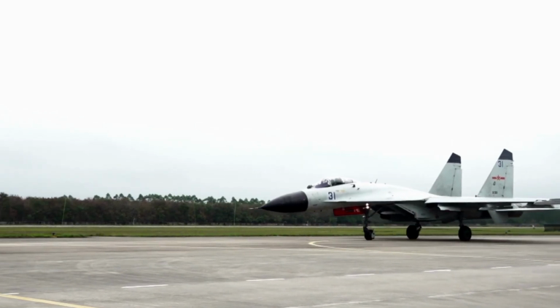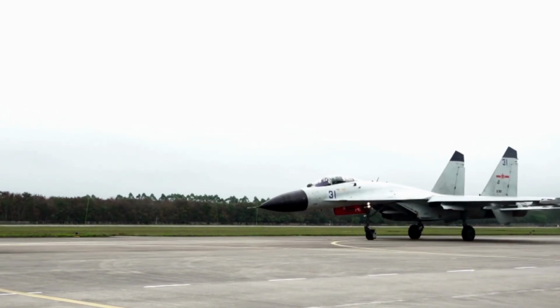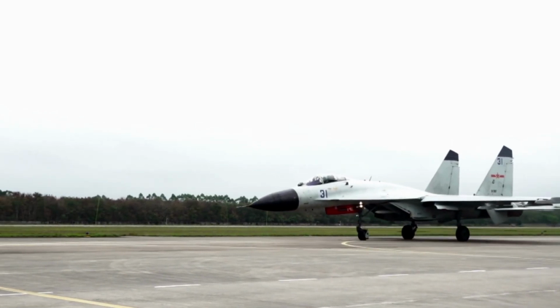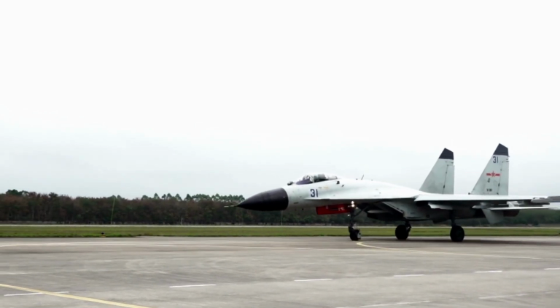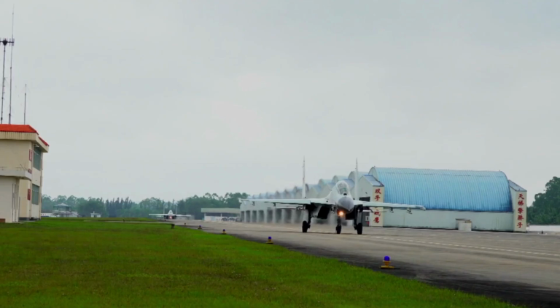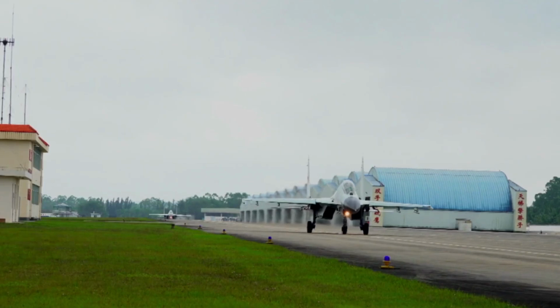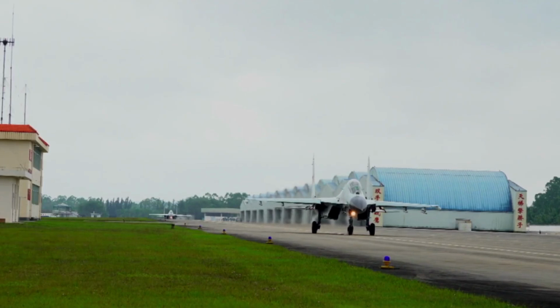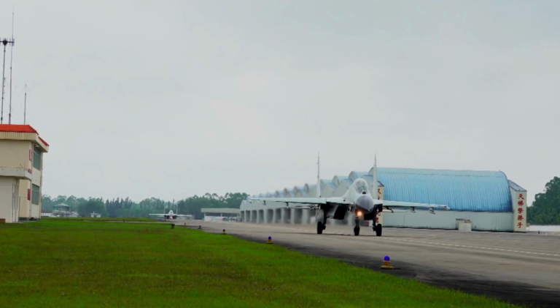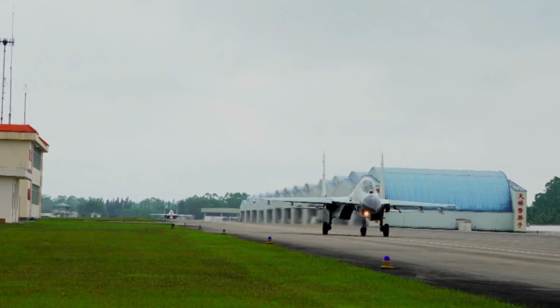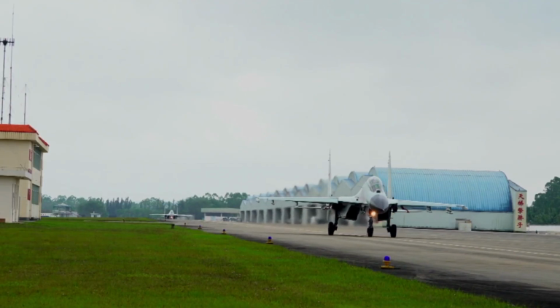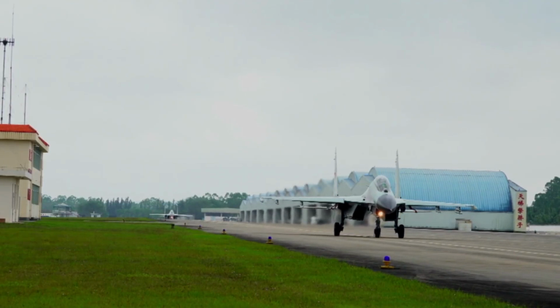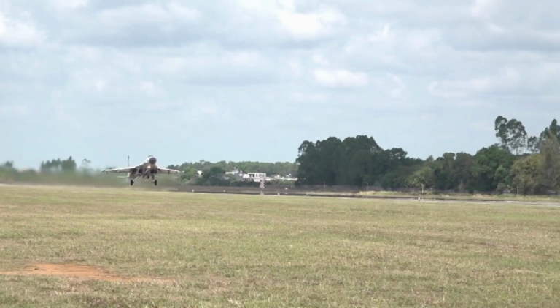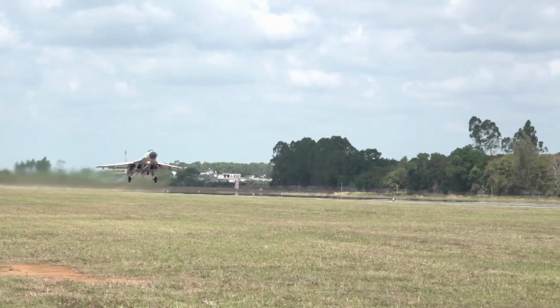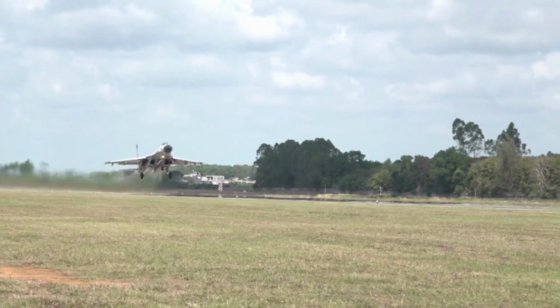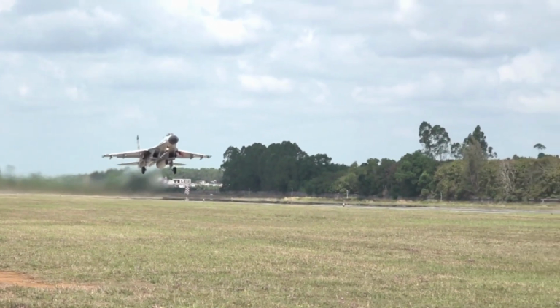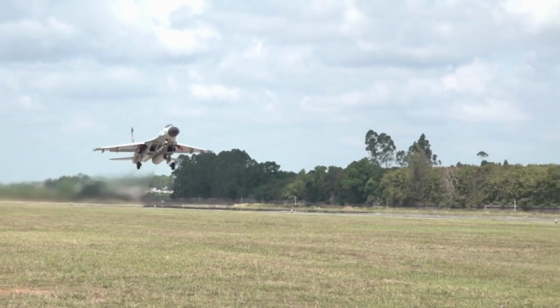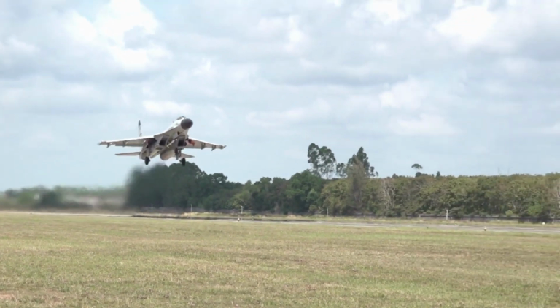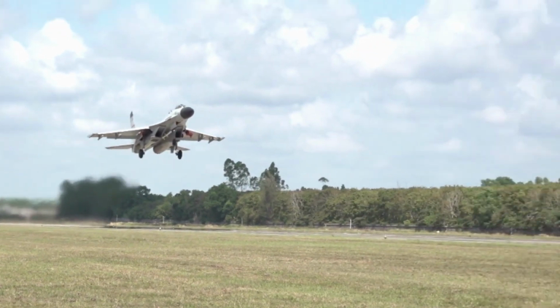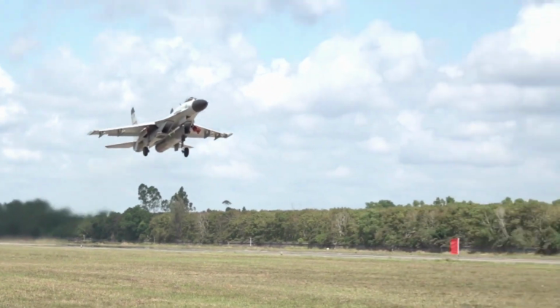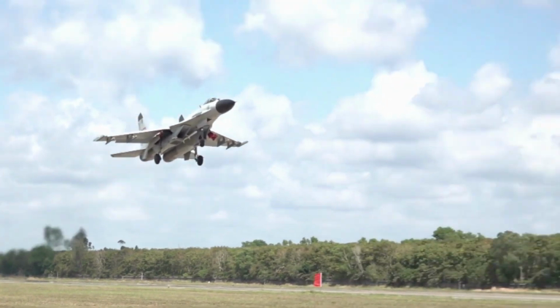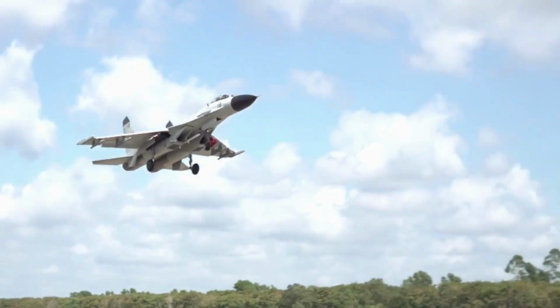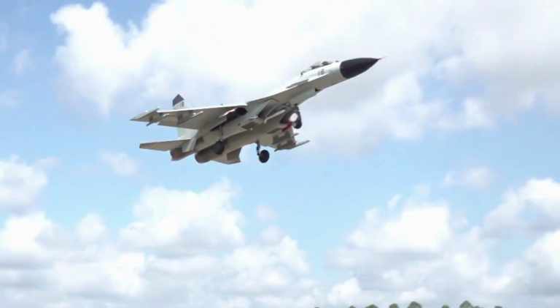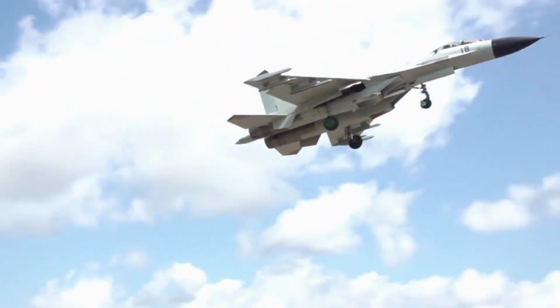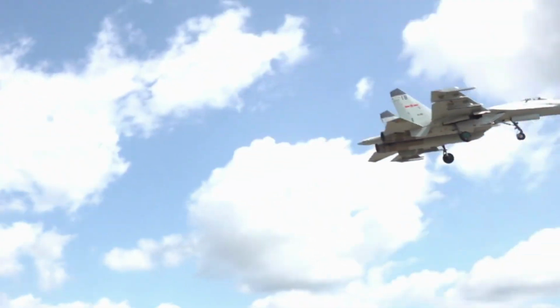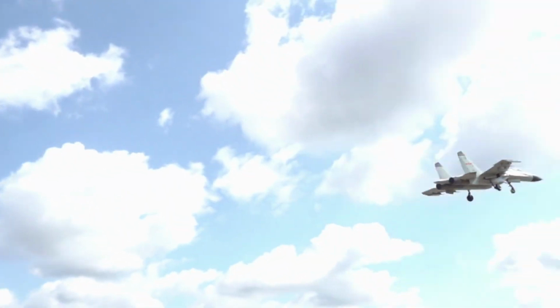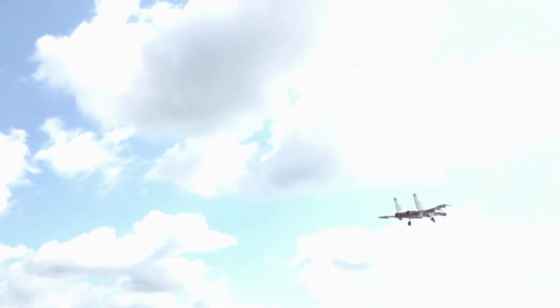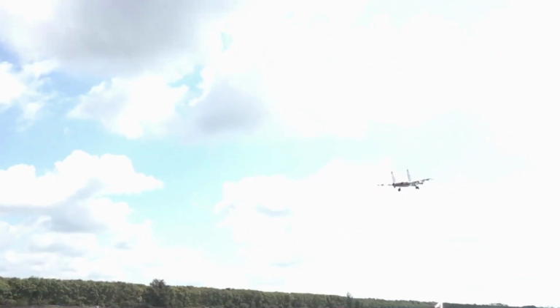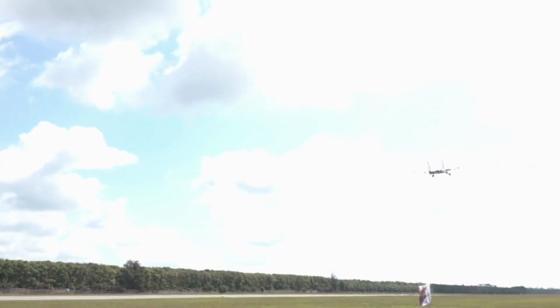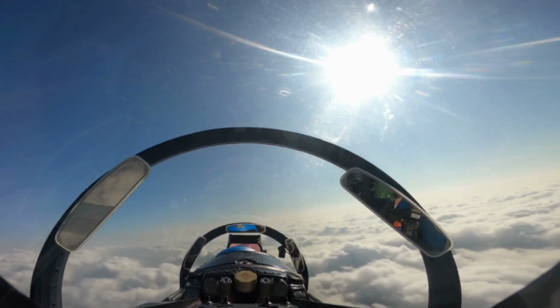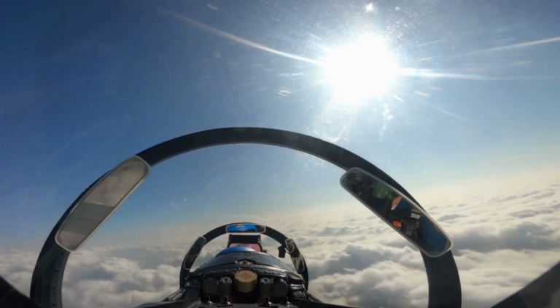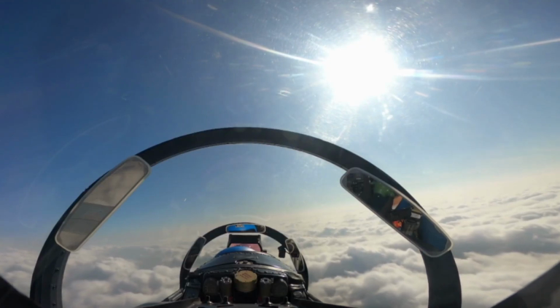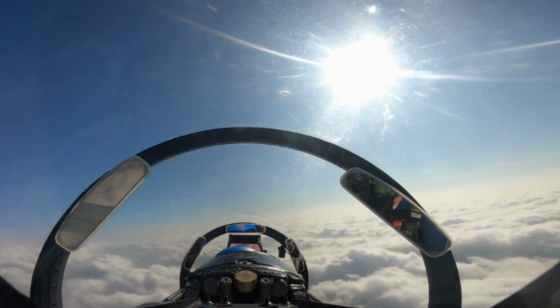The Chinese Navy released a new video of their best fighter in service, the J-11B. Comparing with the Chinese Air Force, which fields the J-20 stealth fighter, the Chinese Navy still struggles to obtain a fifth-generation fighter.